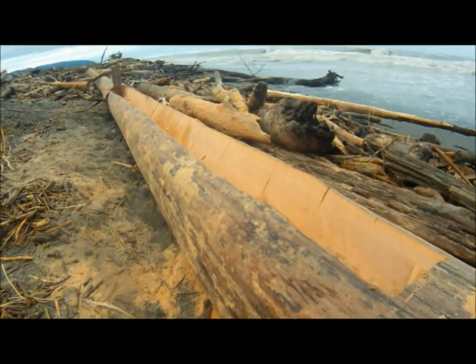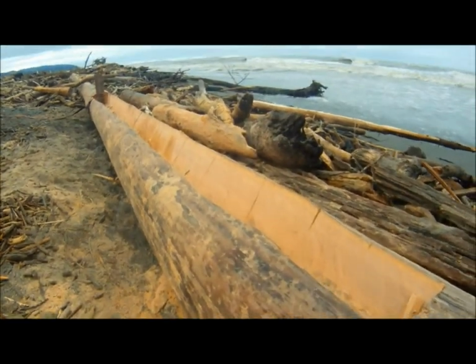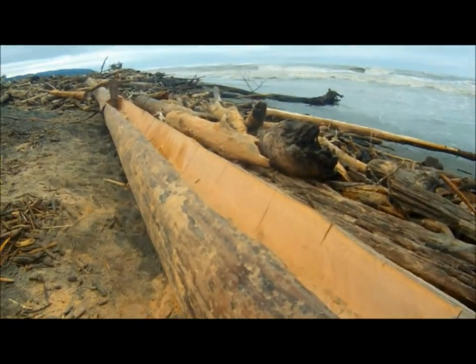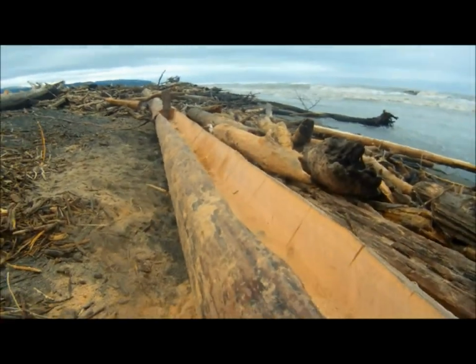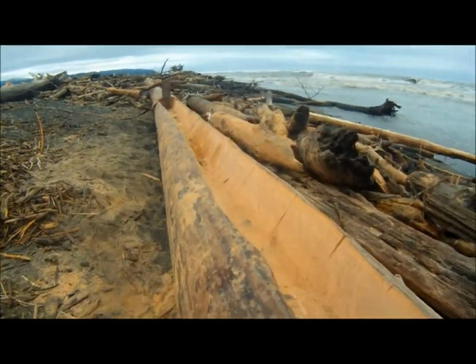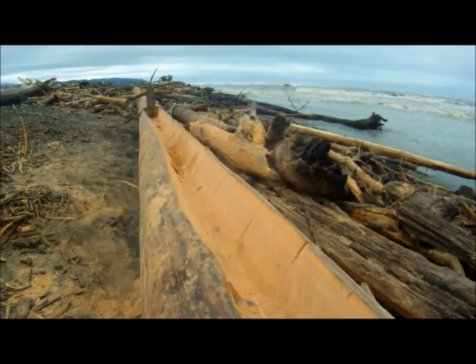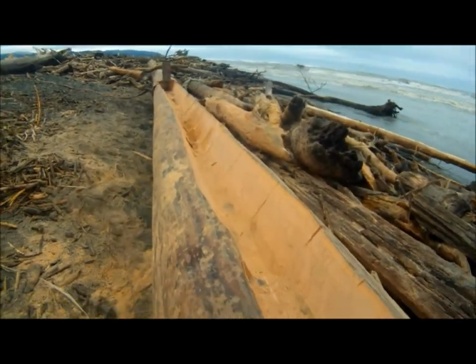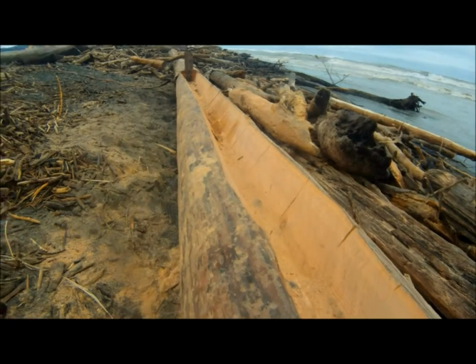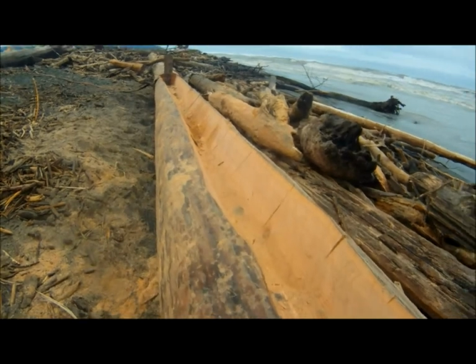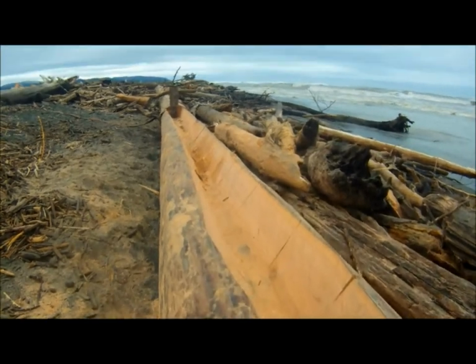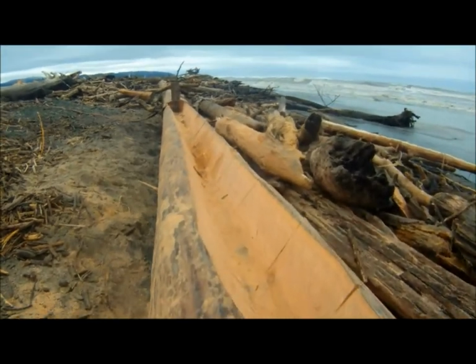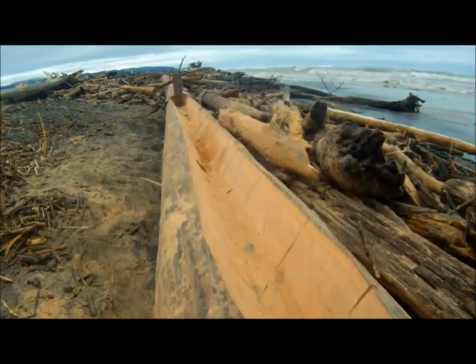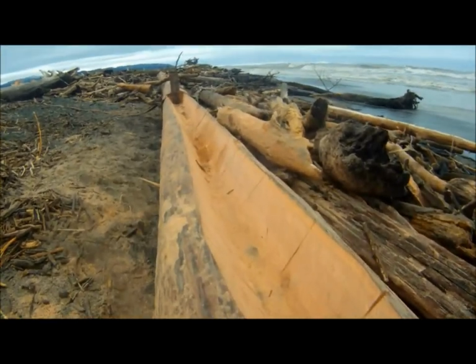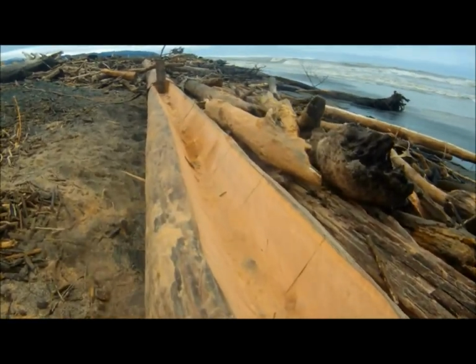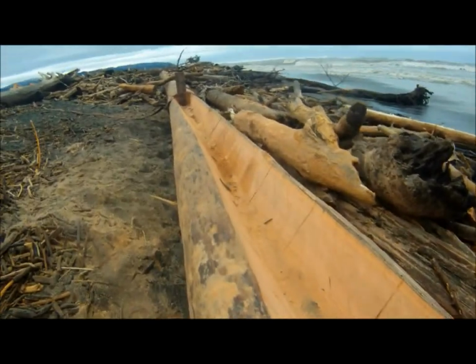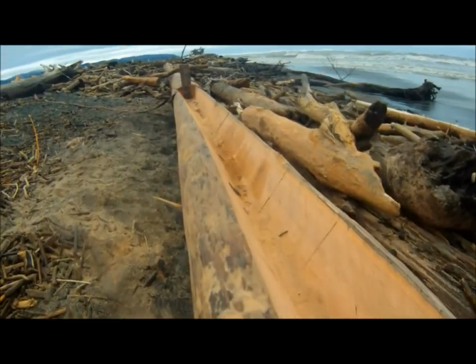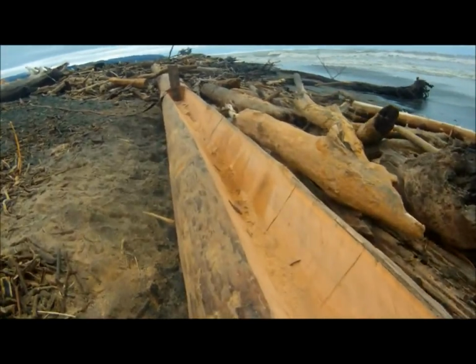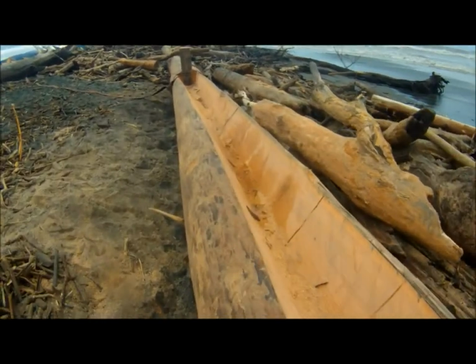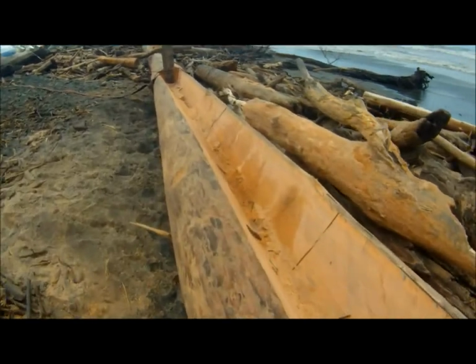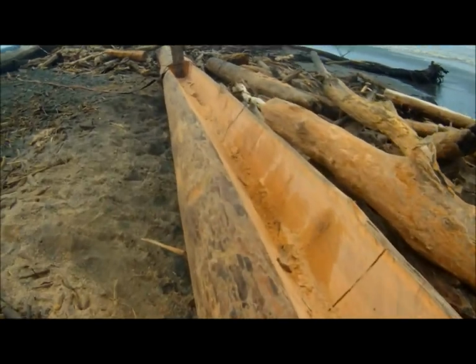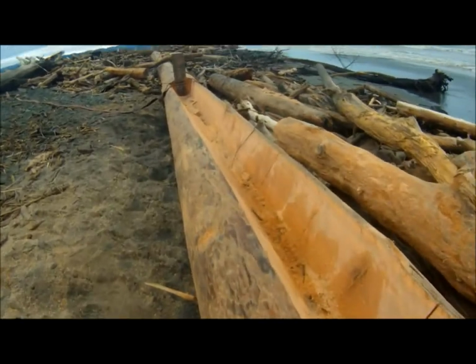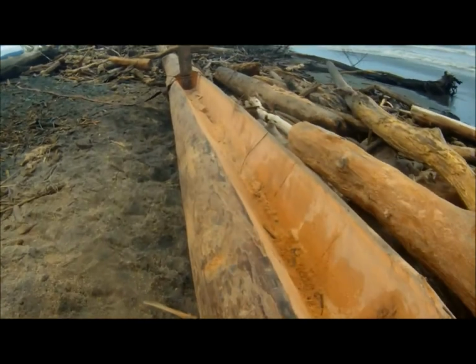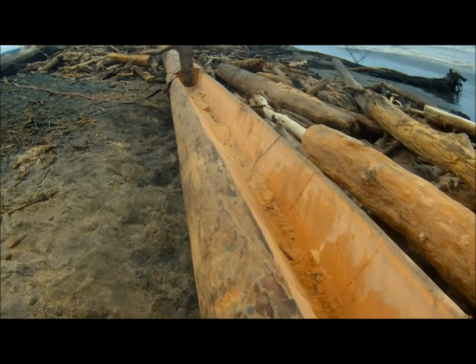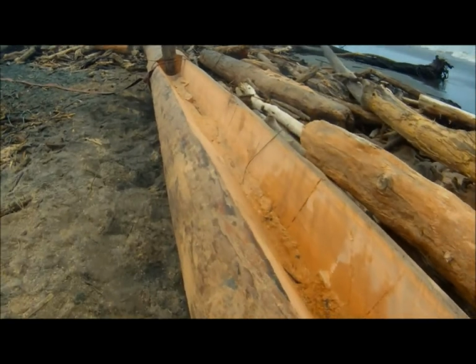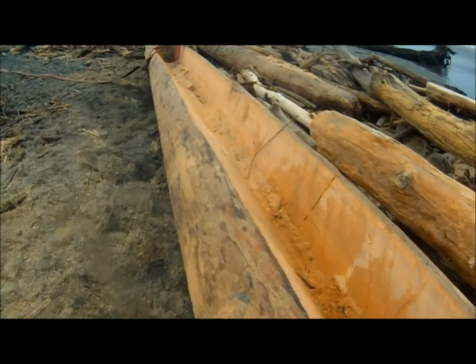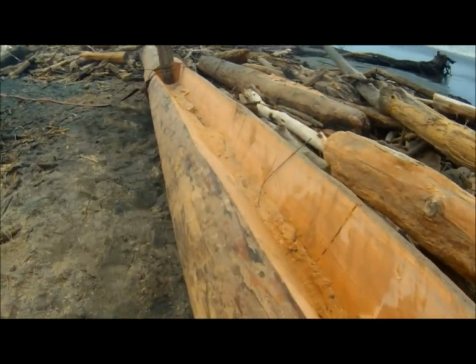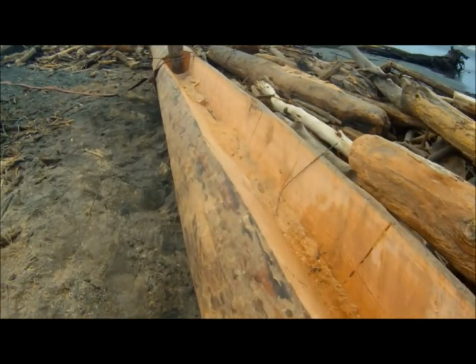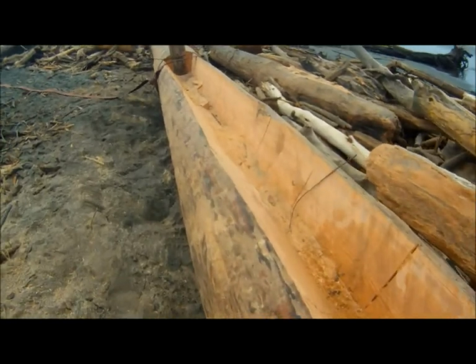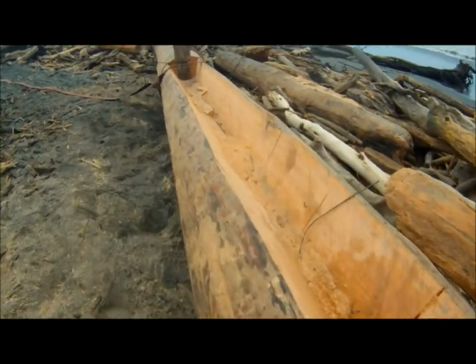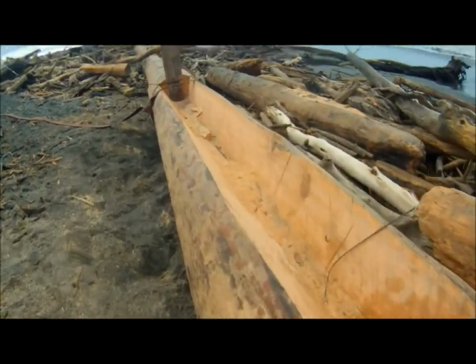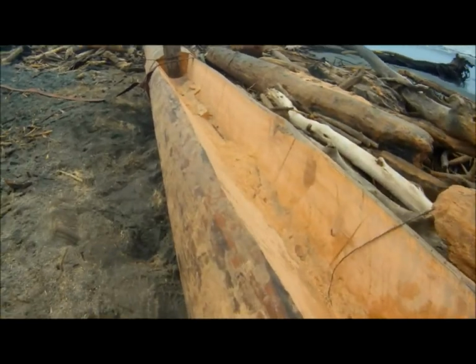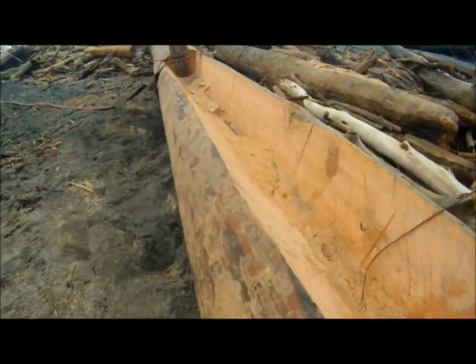Looking back at the stern now. Let's go ahead and get another look from this side. She's just beautiful. You can see the grain of the wood. Let's go inside.